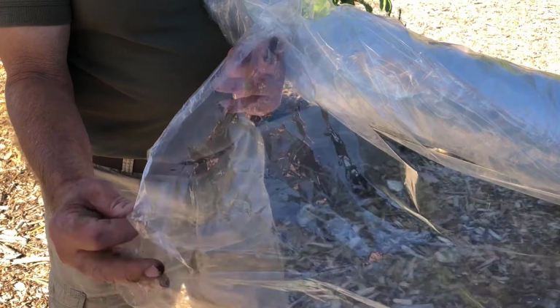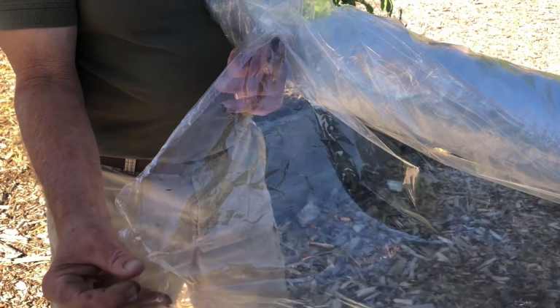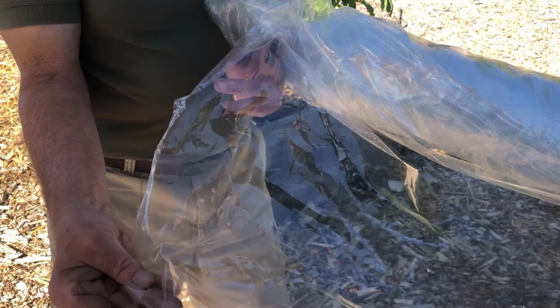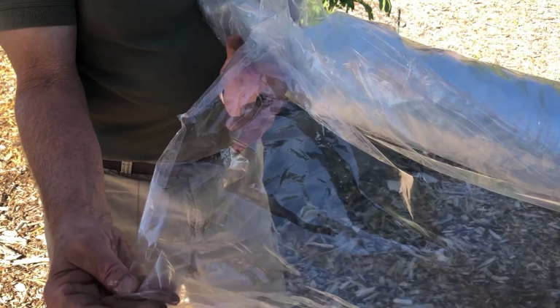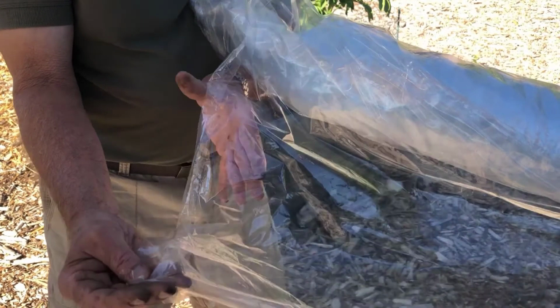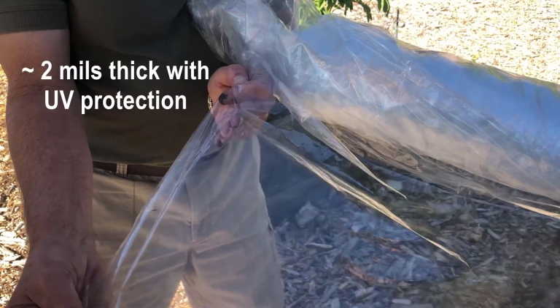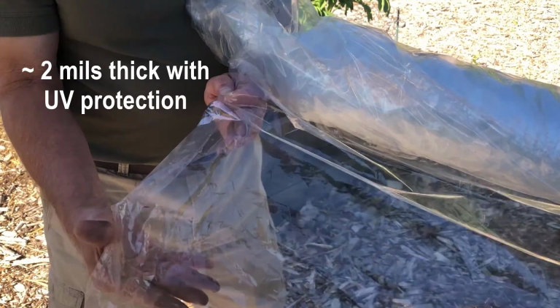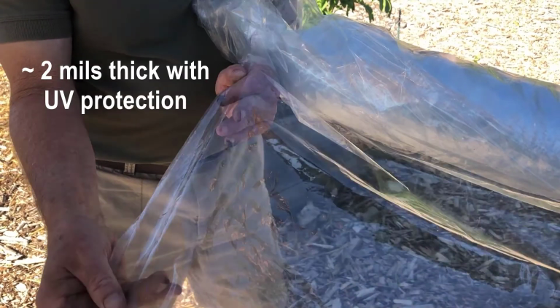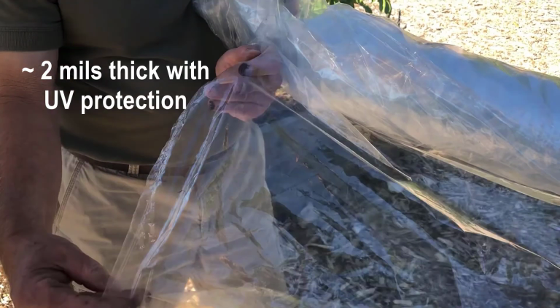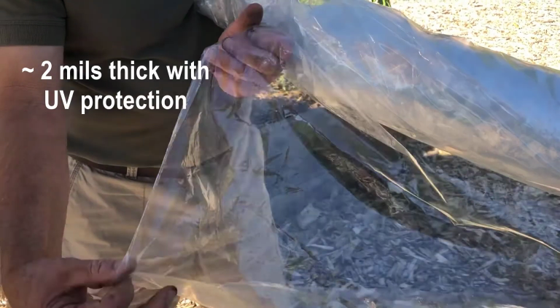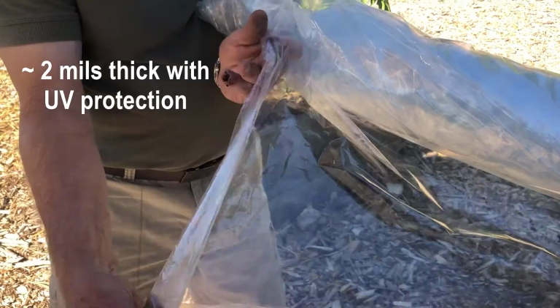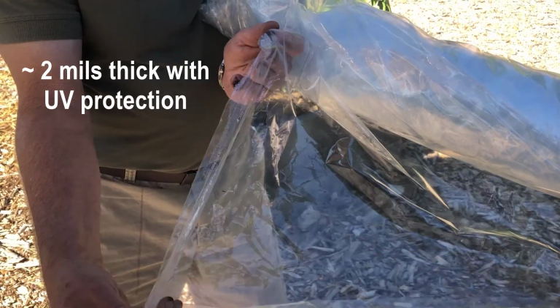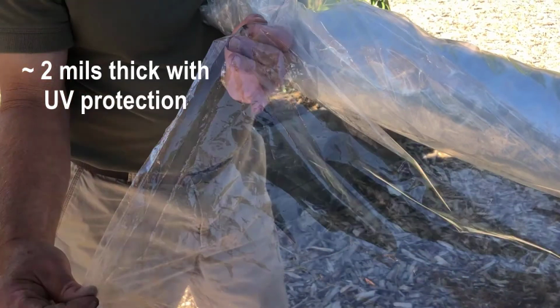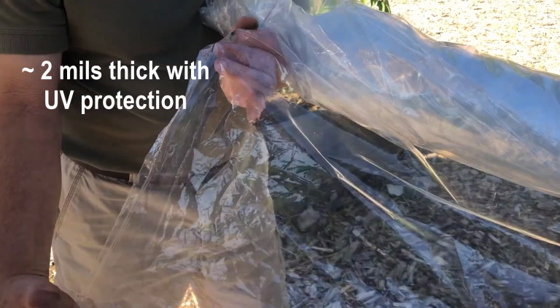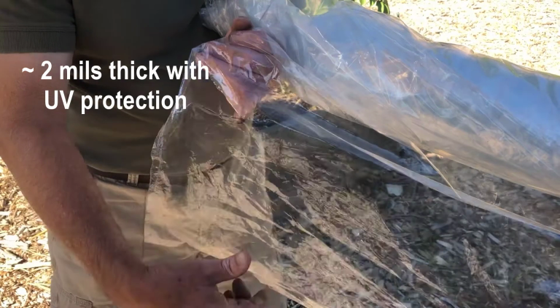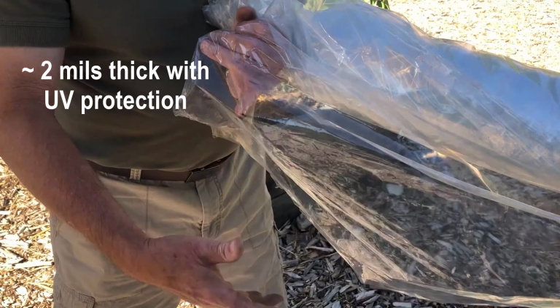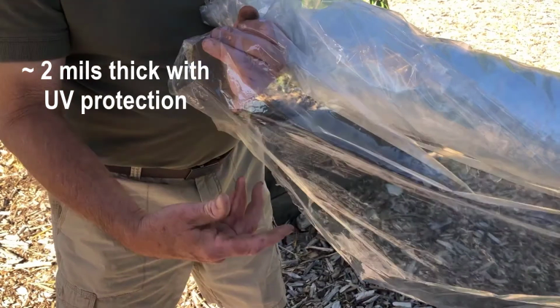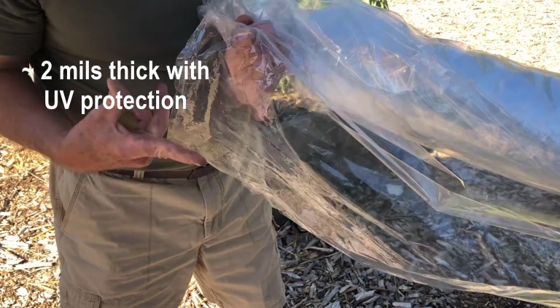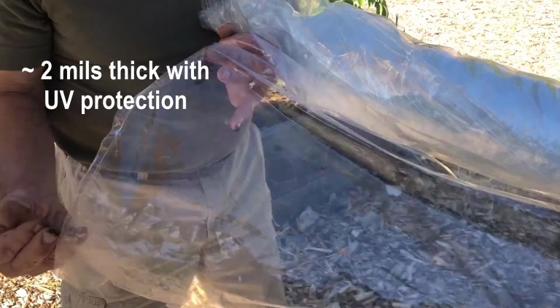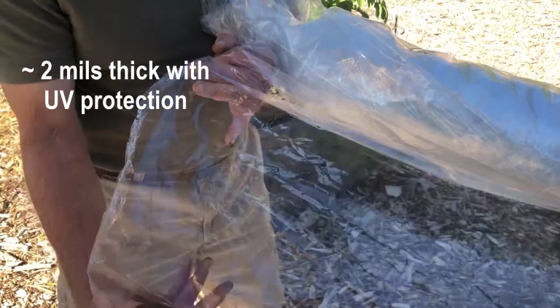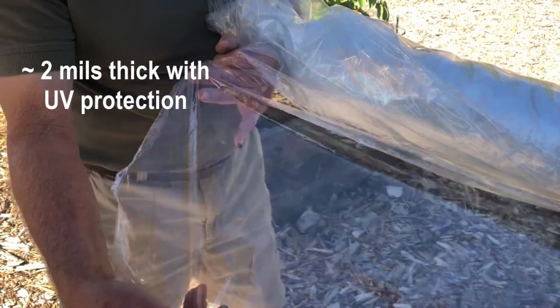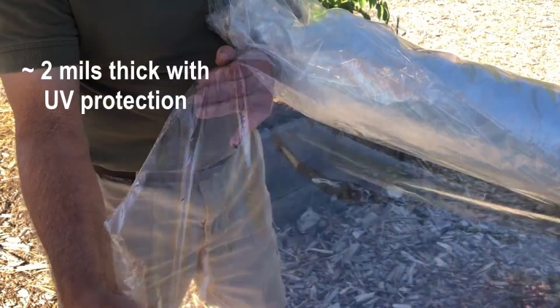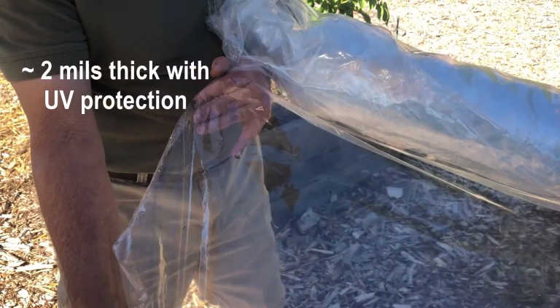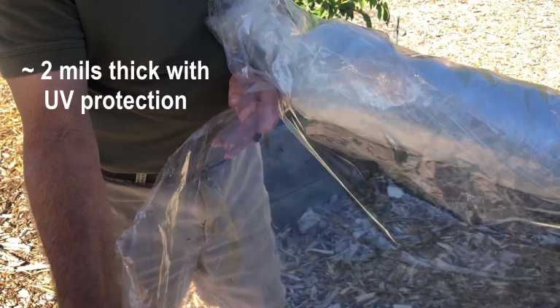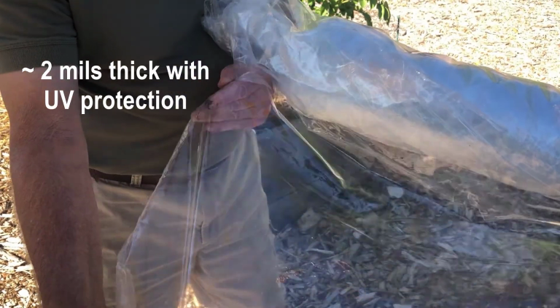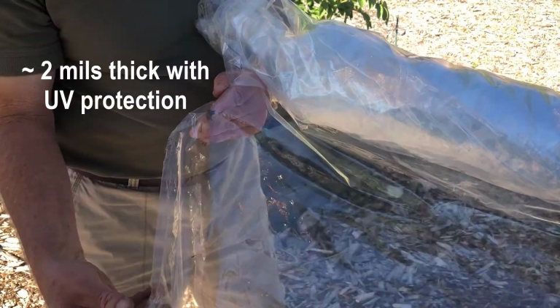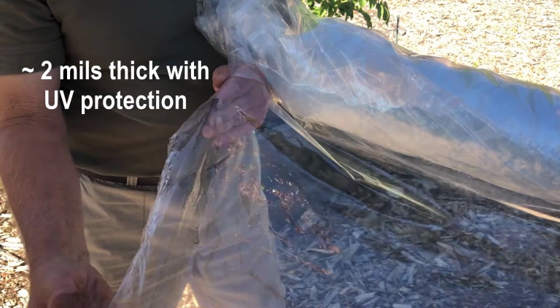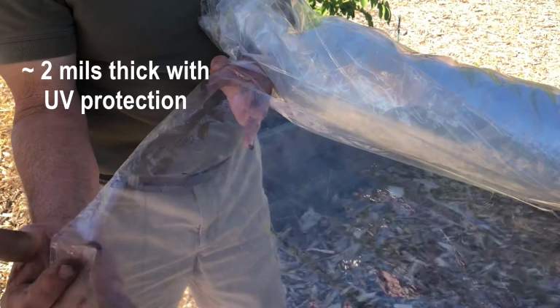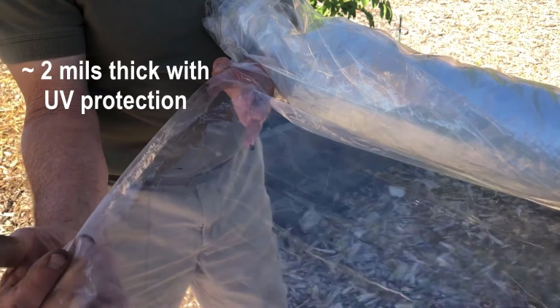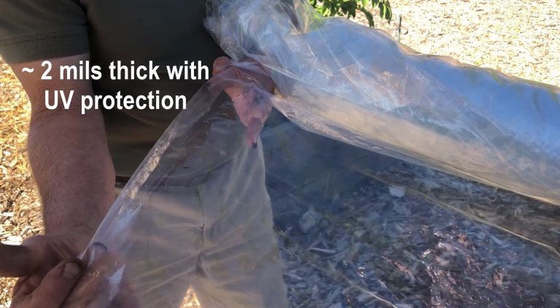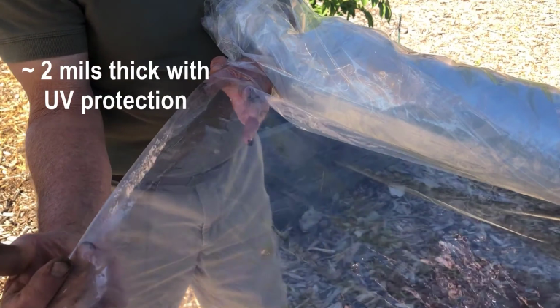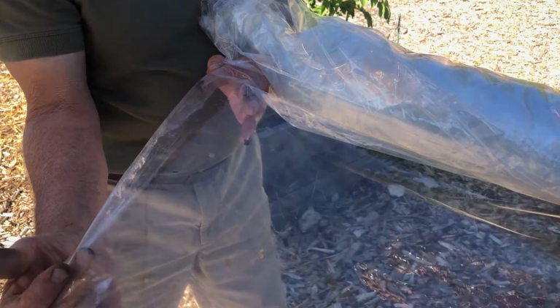Next, select clear plastic that is about two mils thick, so it's not susceptible to tearing from wind or animals. If possible, you can purchase plastic with UV protection so it is less likely to deteriorate before removal.